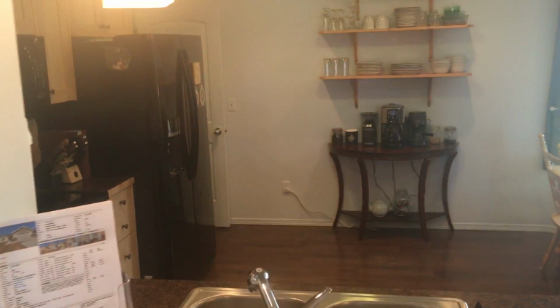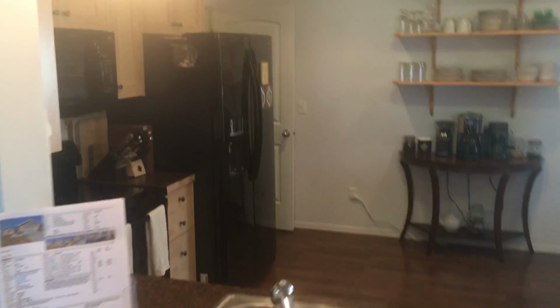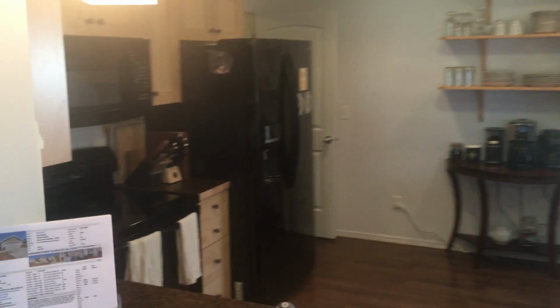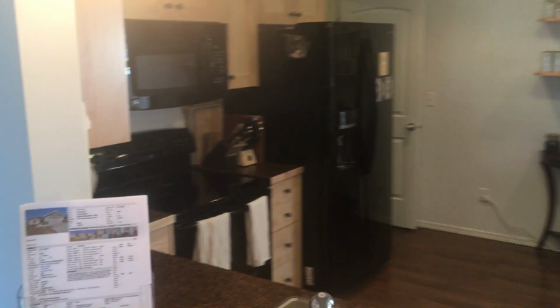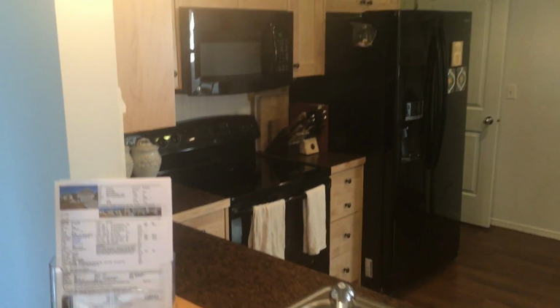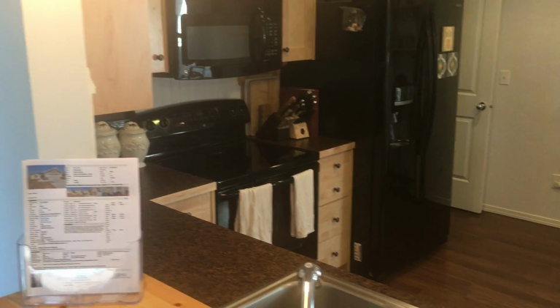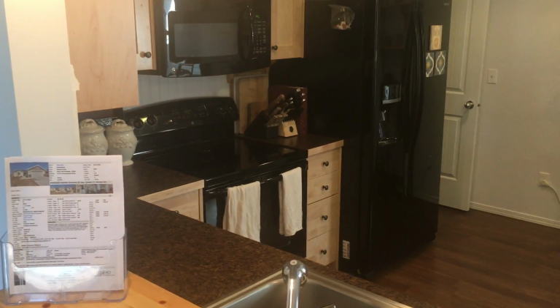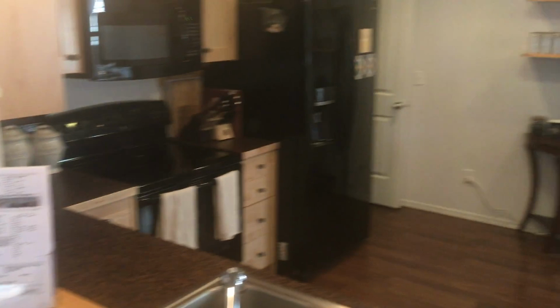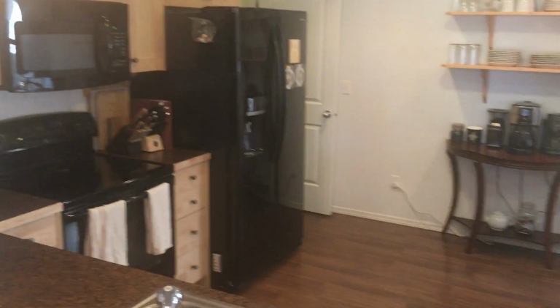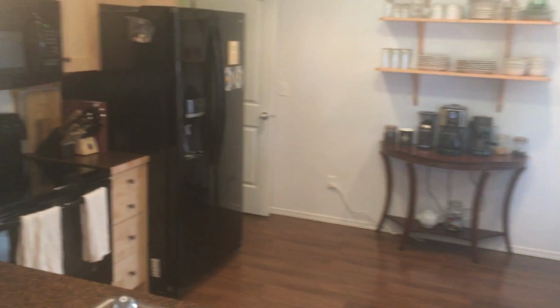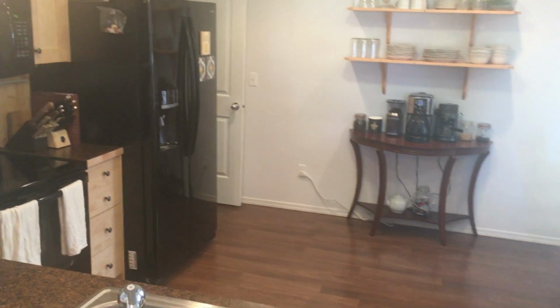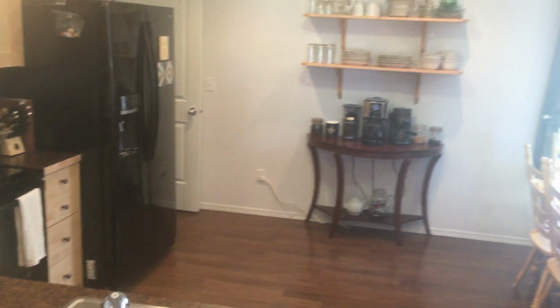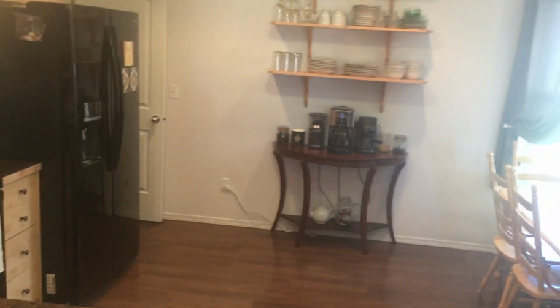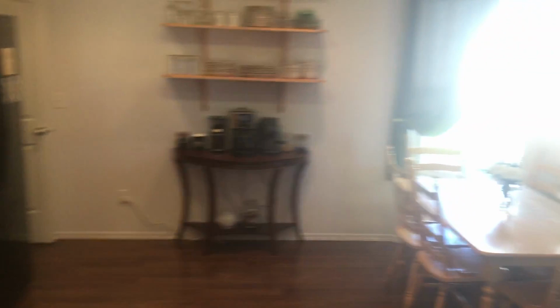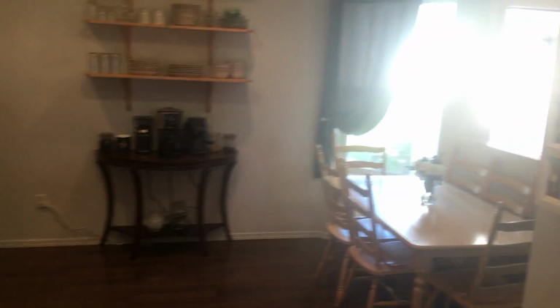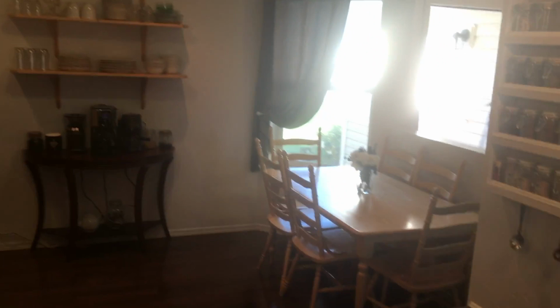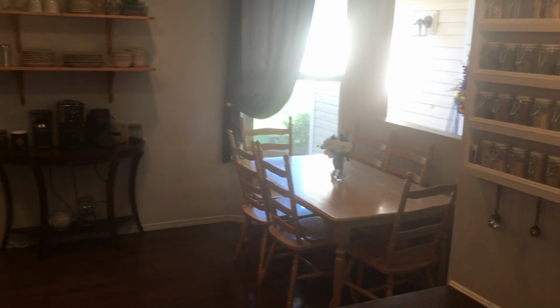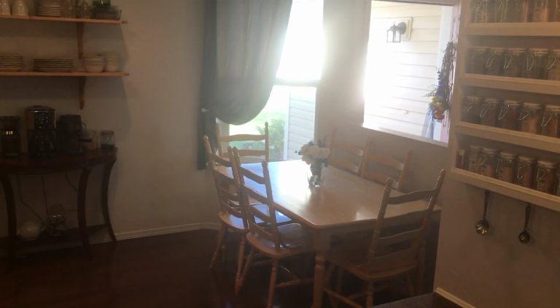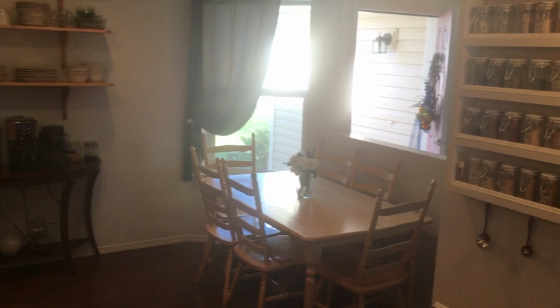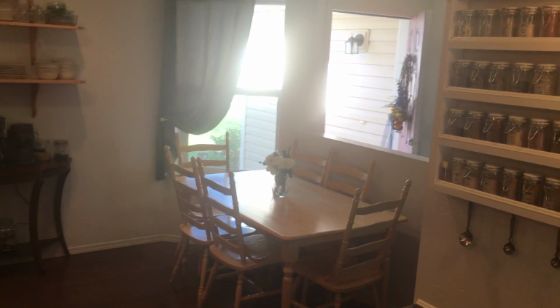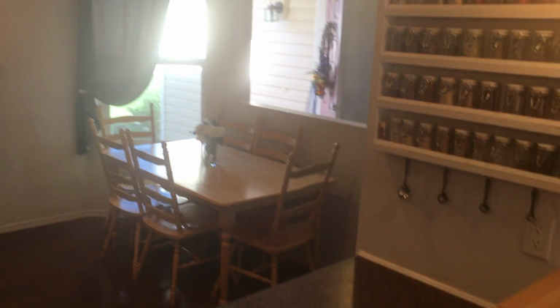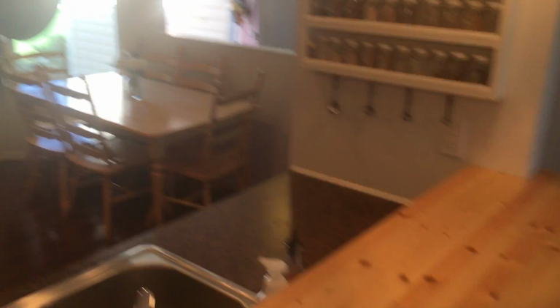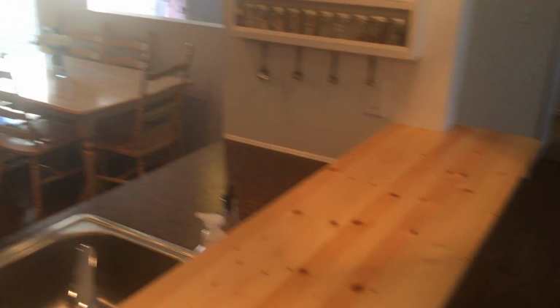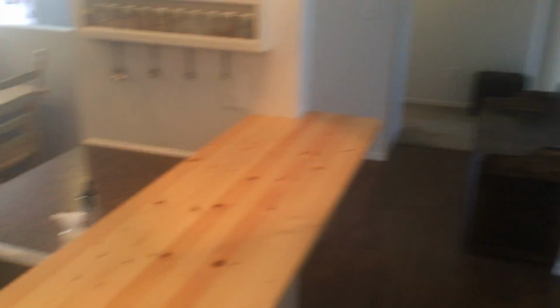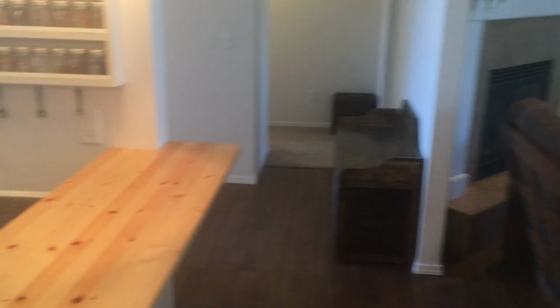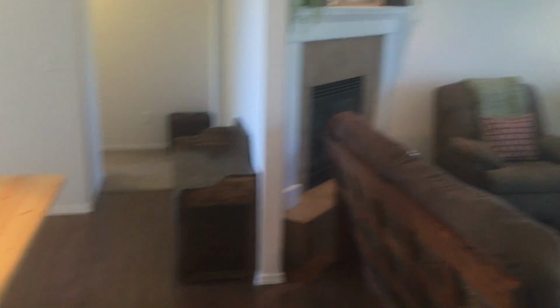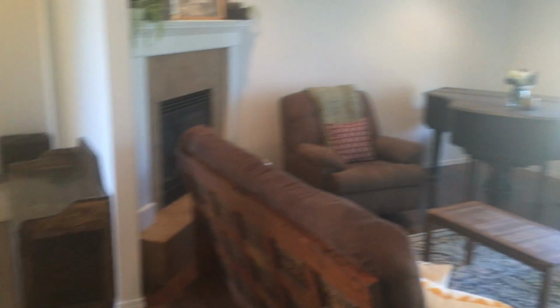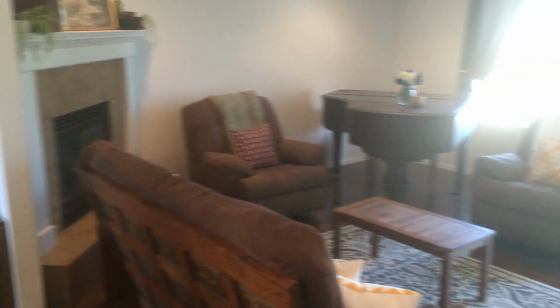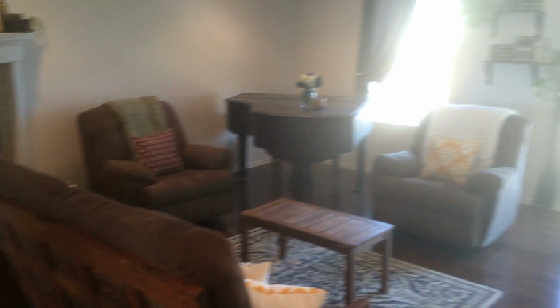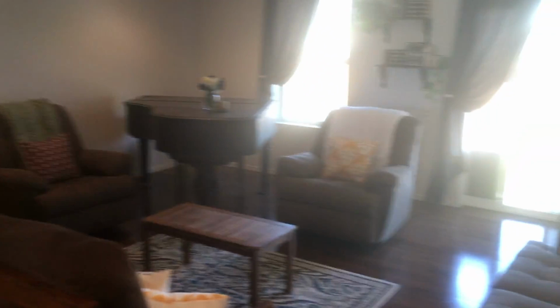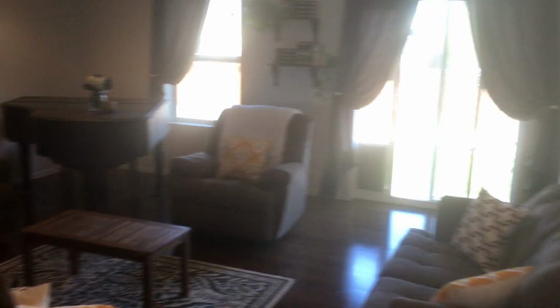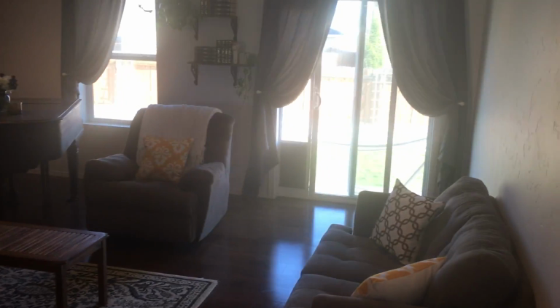I'll give you one more view — the kitchen and the living room.